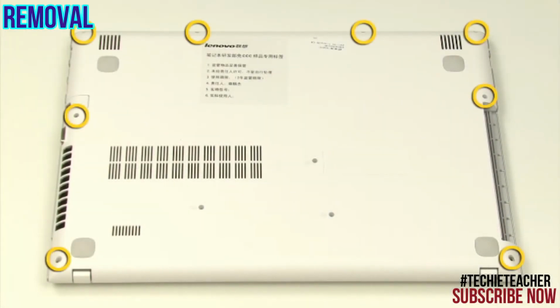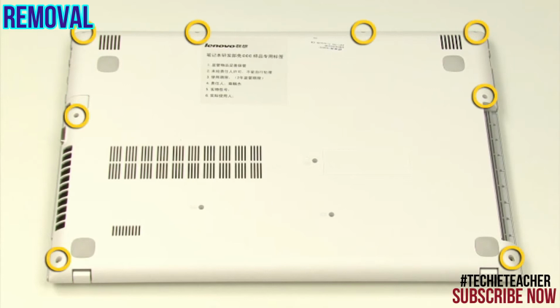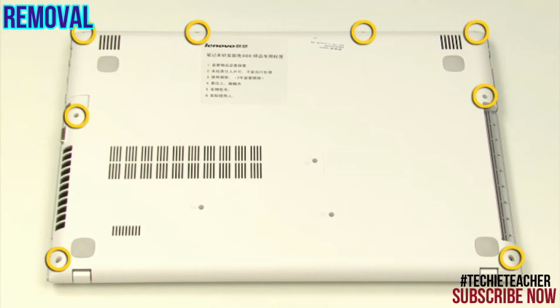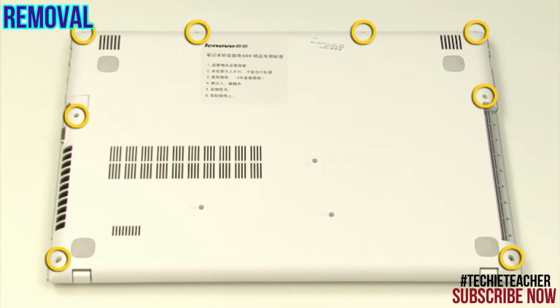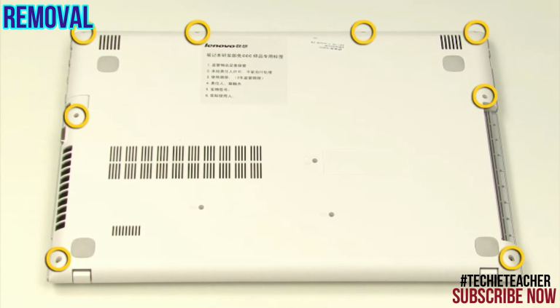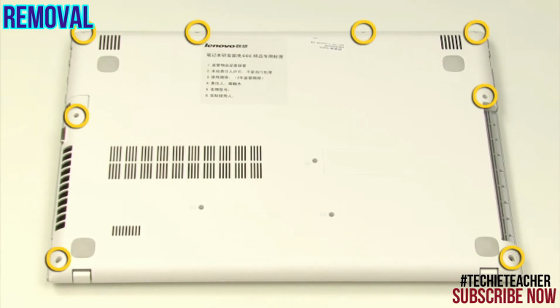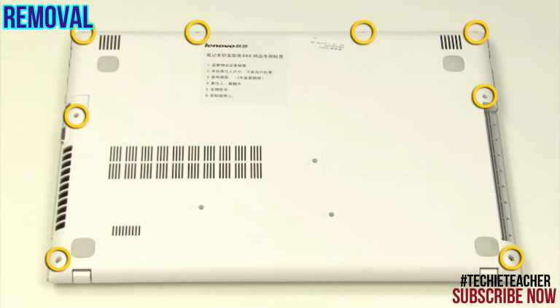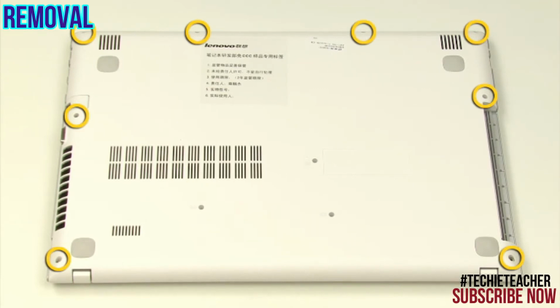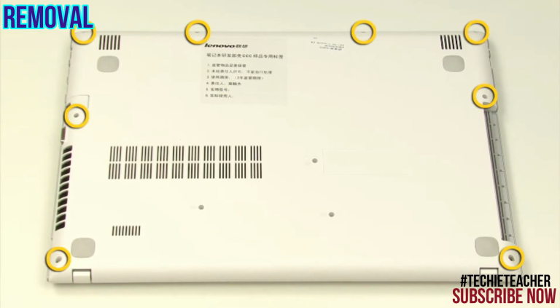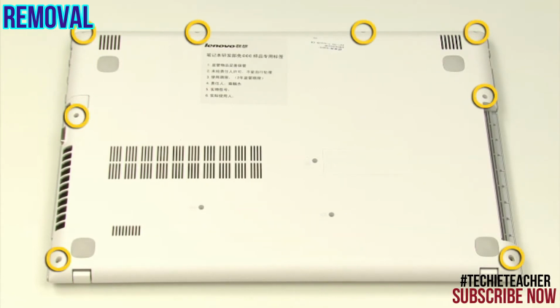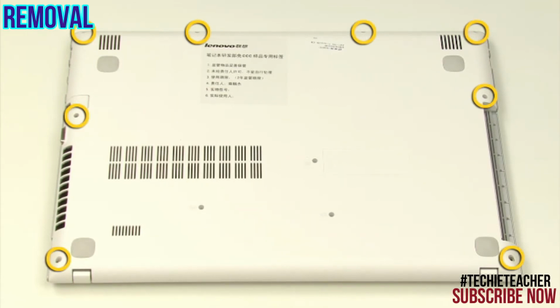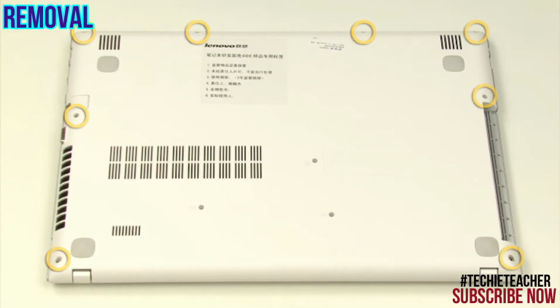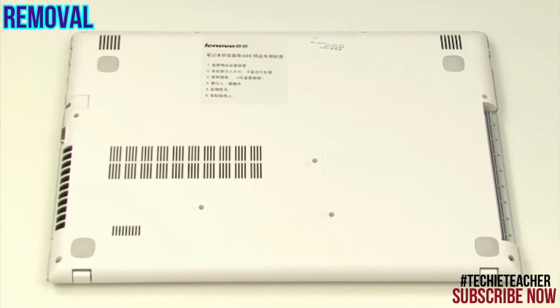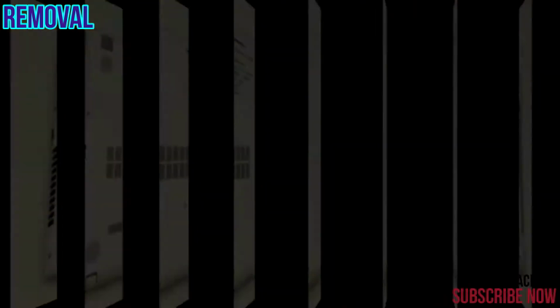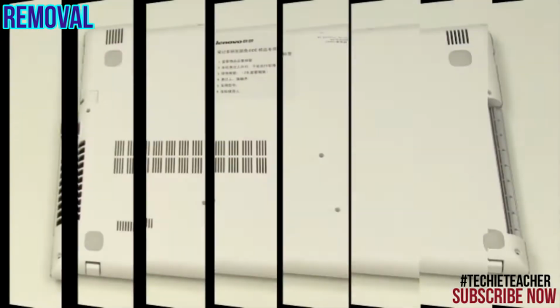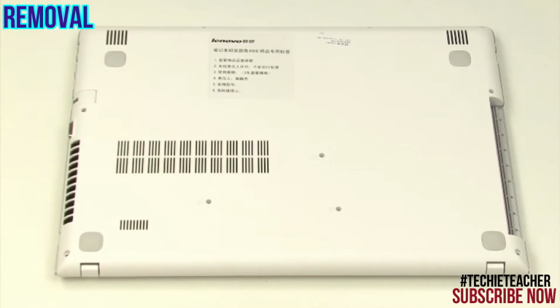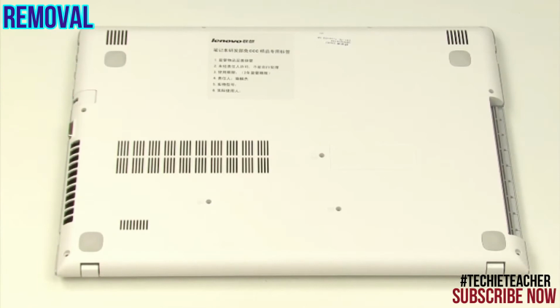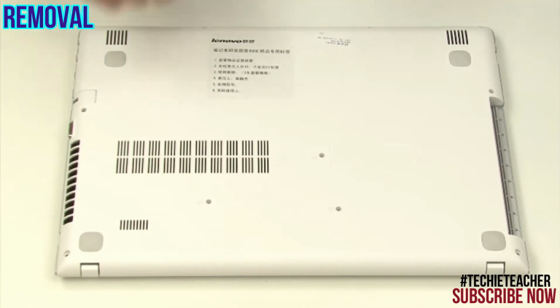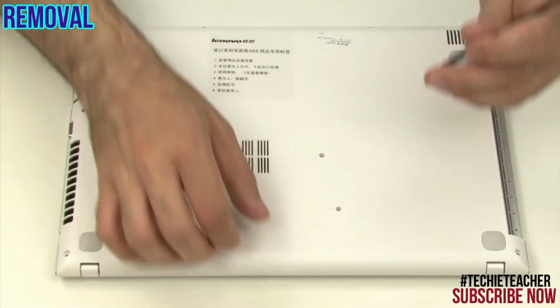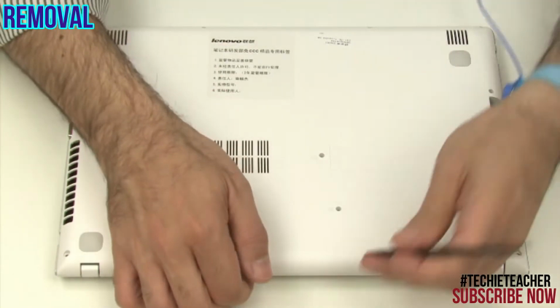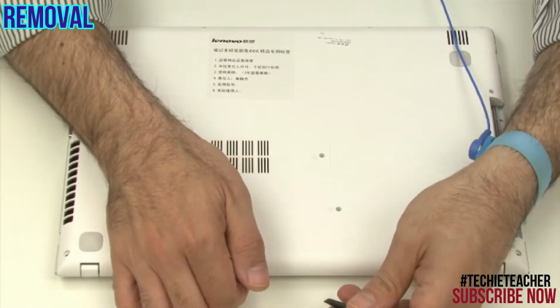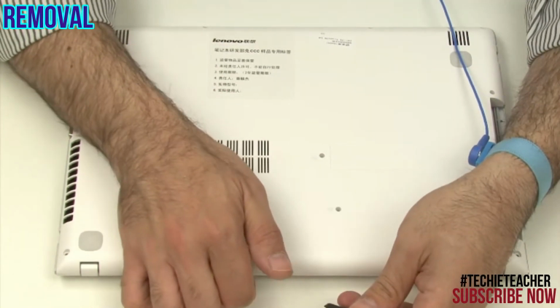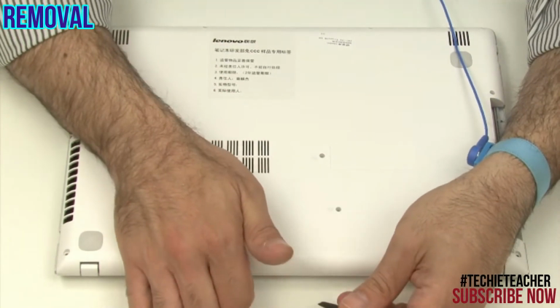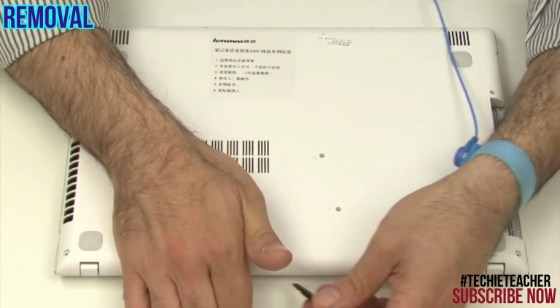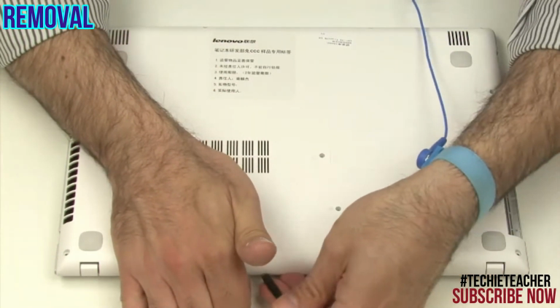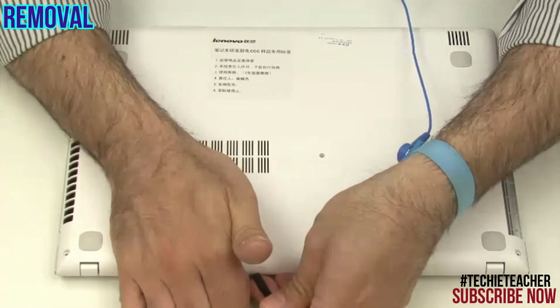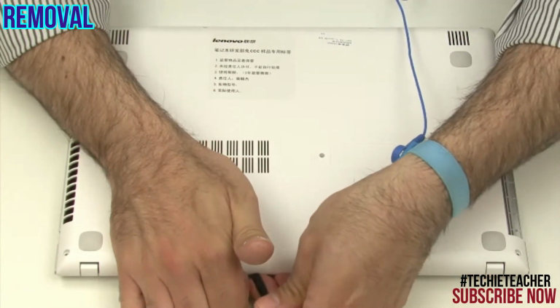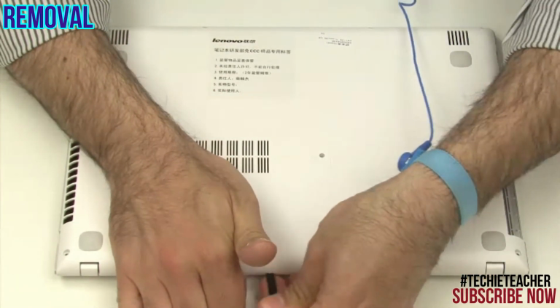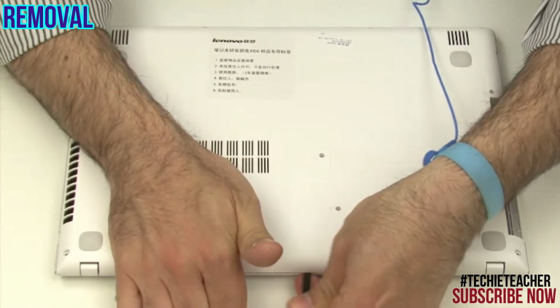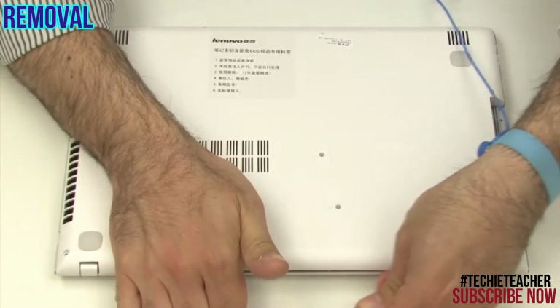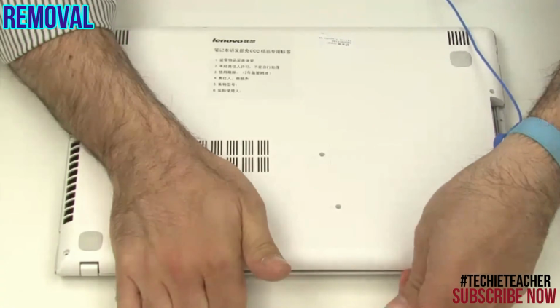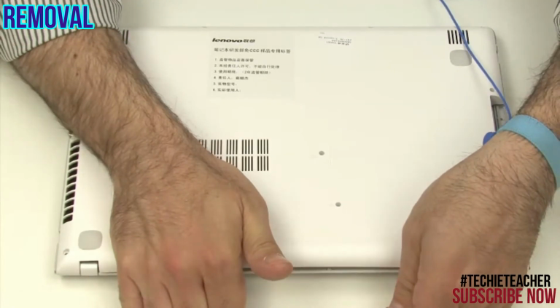Remove eight screws. Starting from the rear, gently pry open the case and remove it.